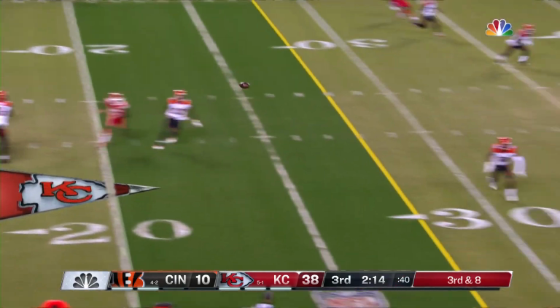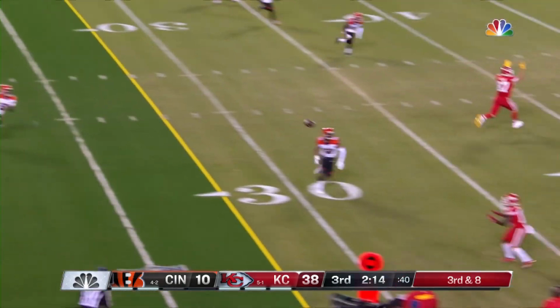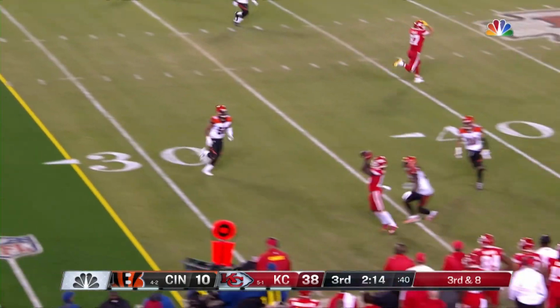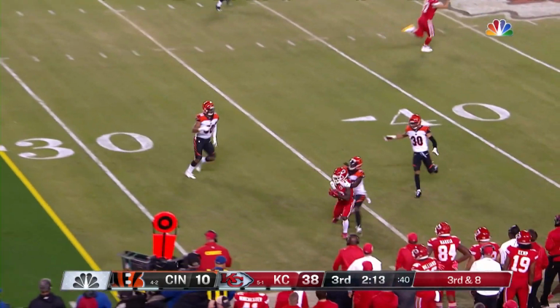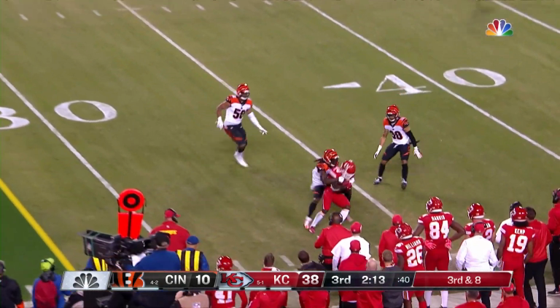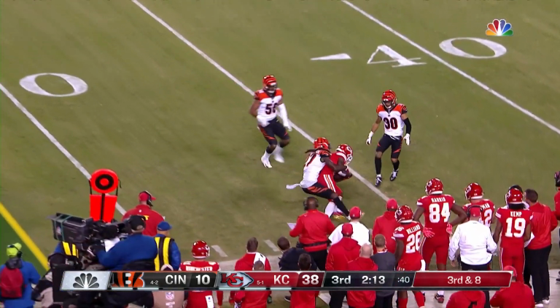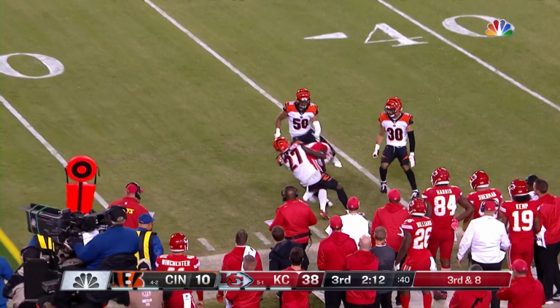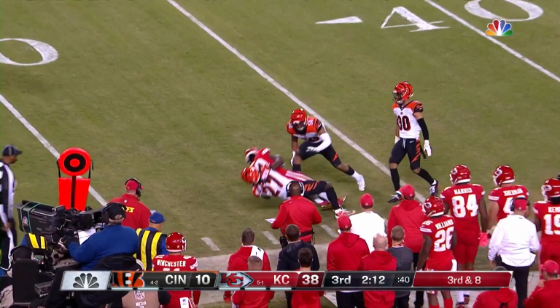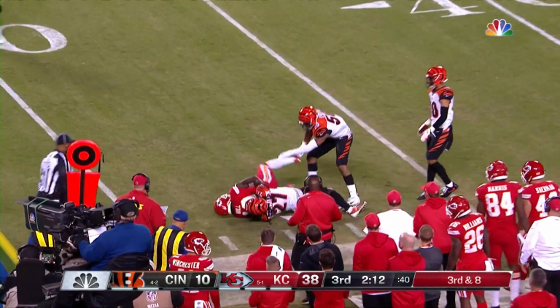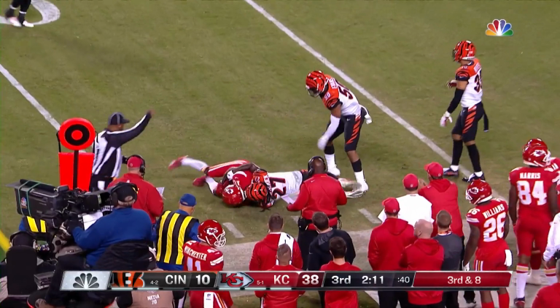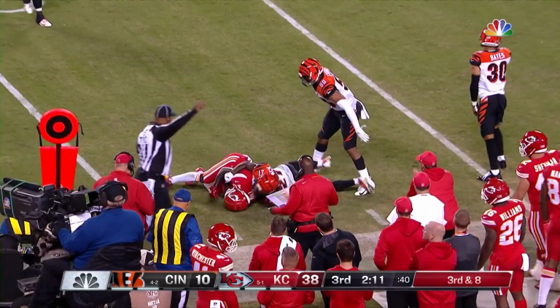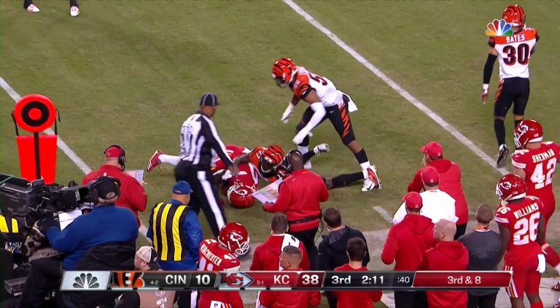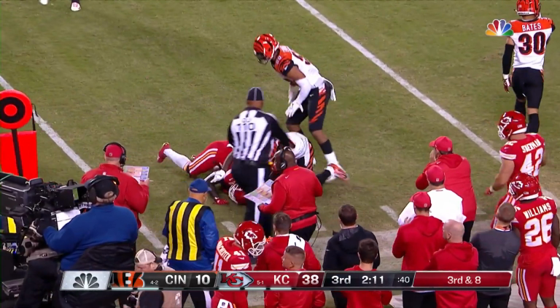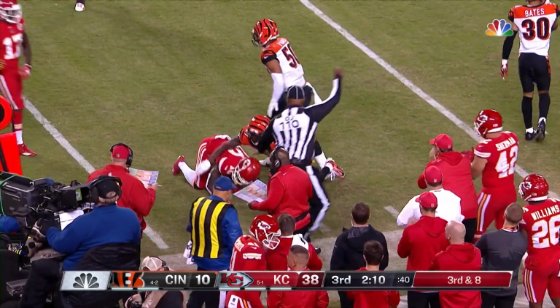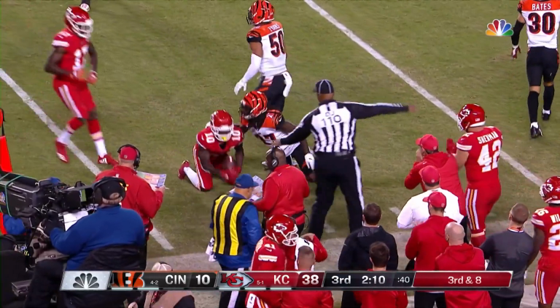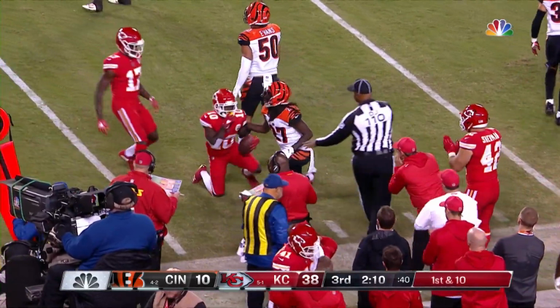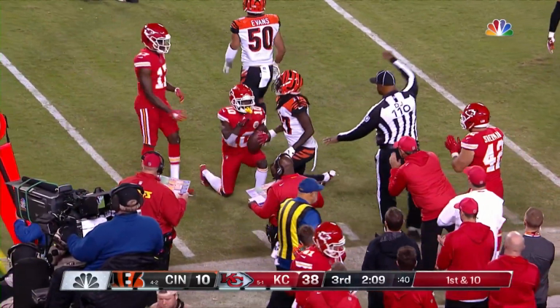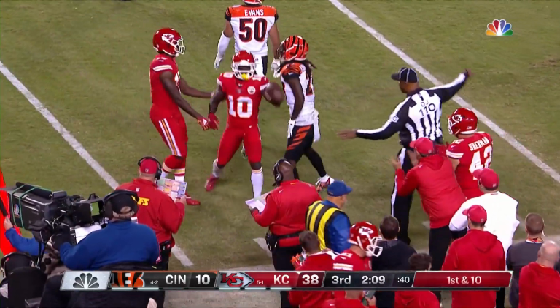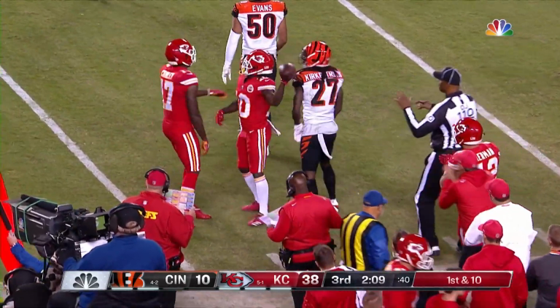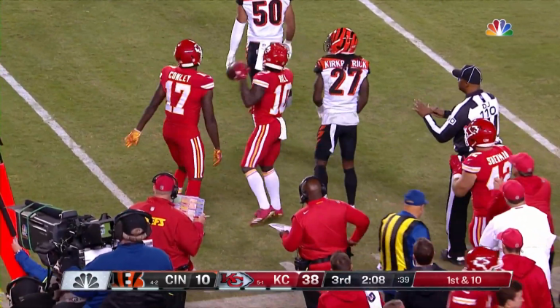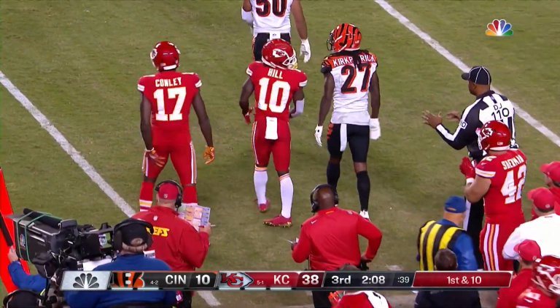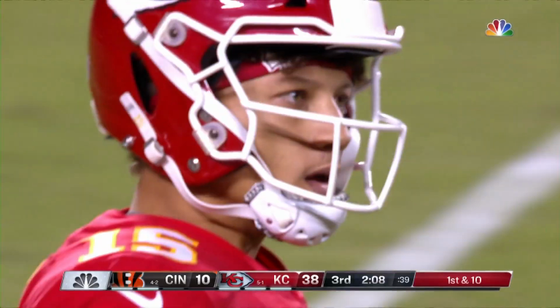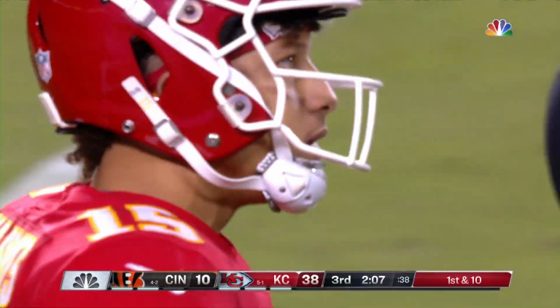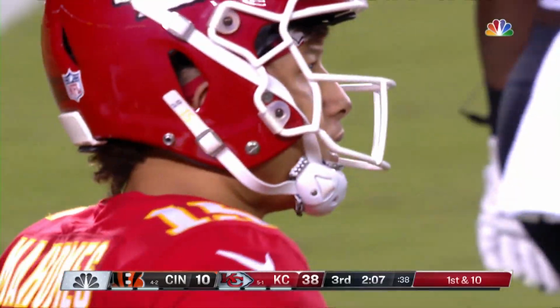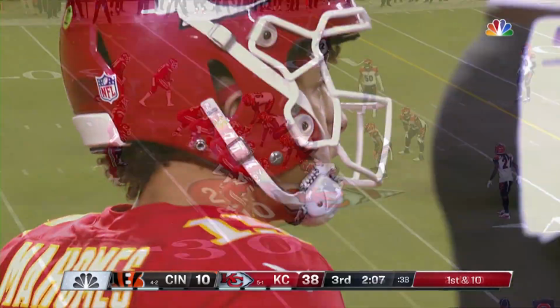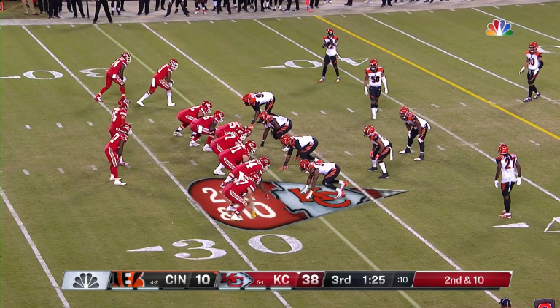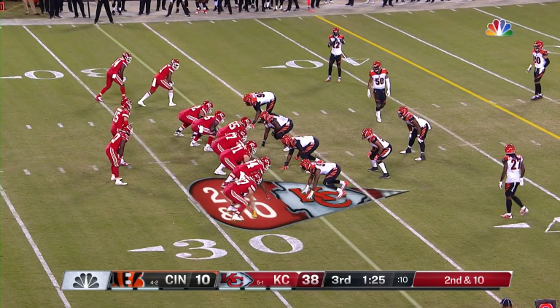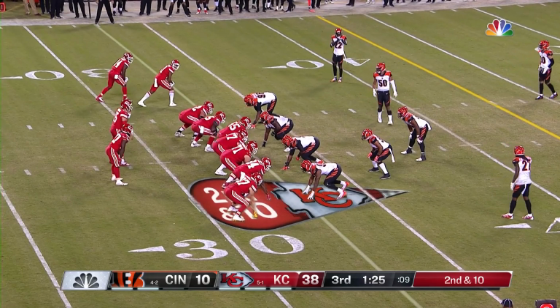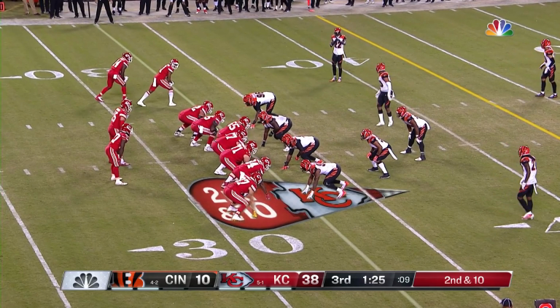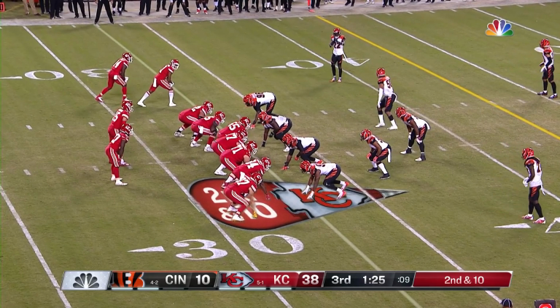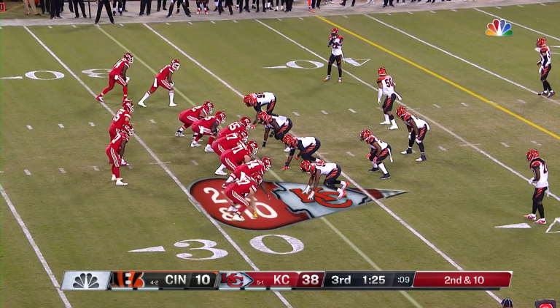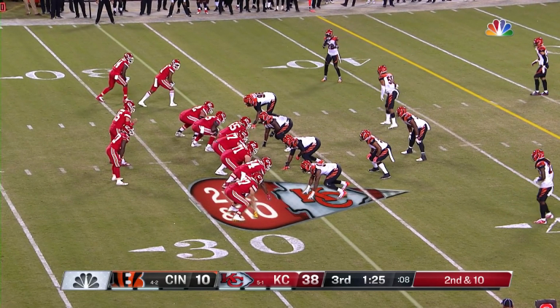Mahomes fires — that'll be caught, and that's 300 yards plus for him tonight. Tyreek Hill makes the catch. Tonight: three TD passes, one pick.